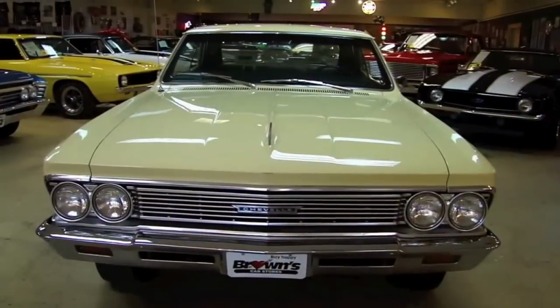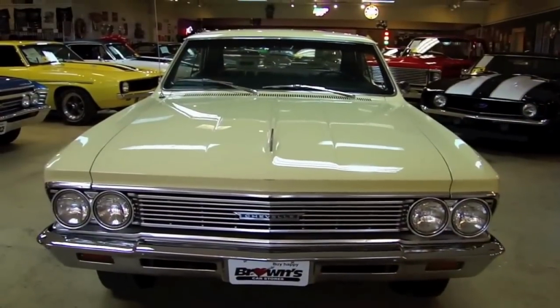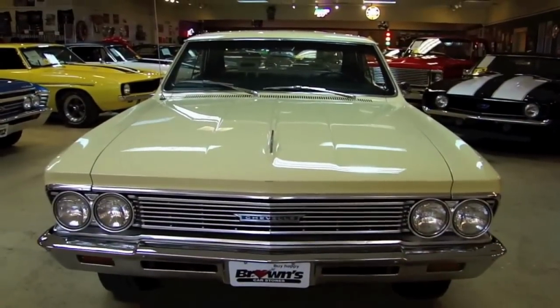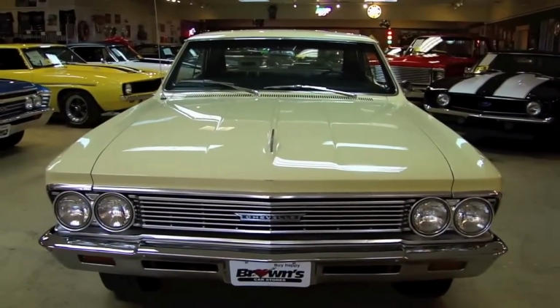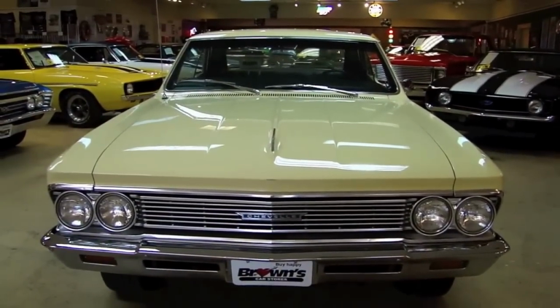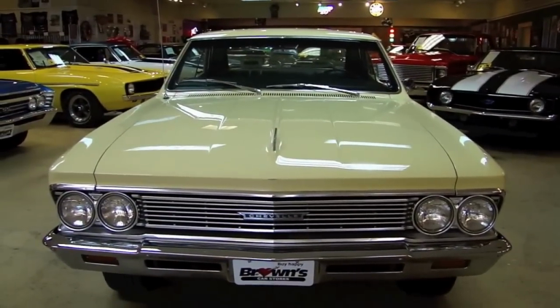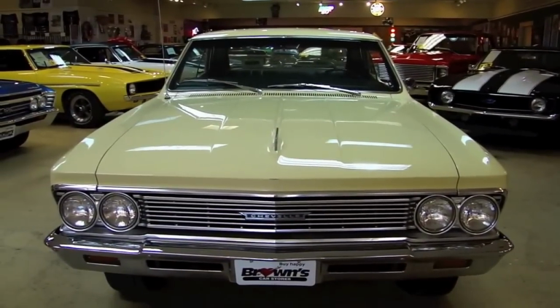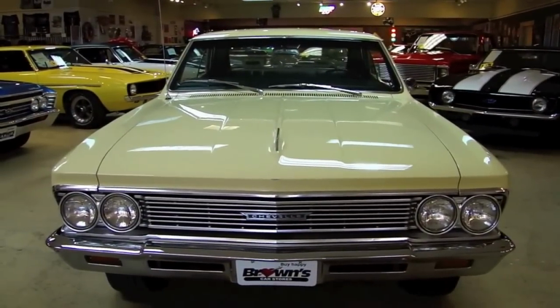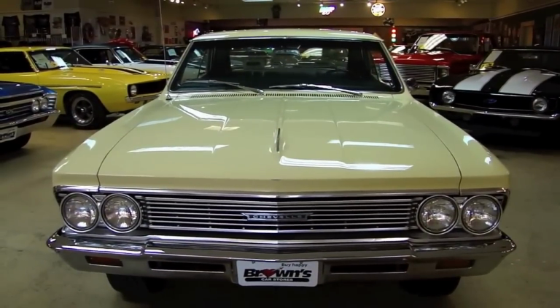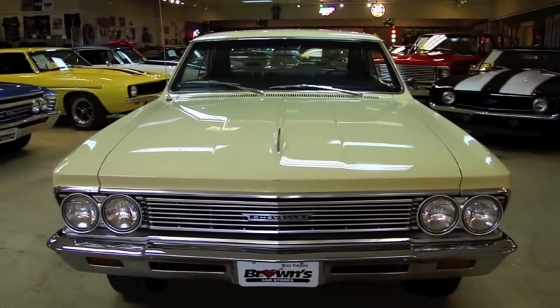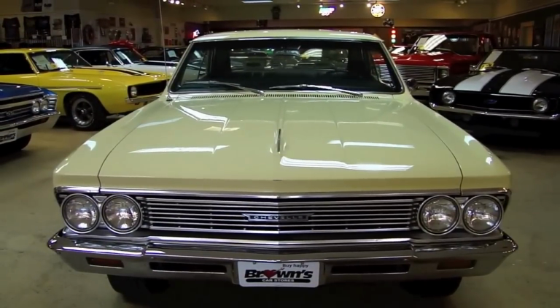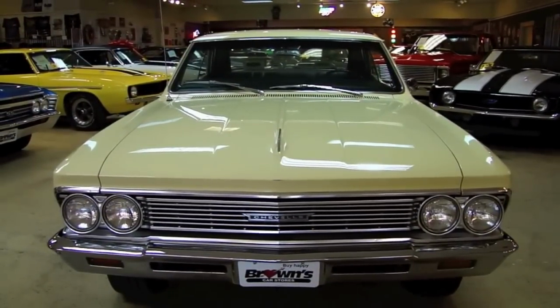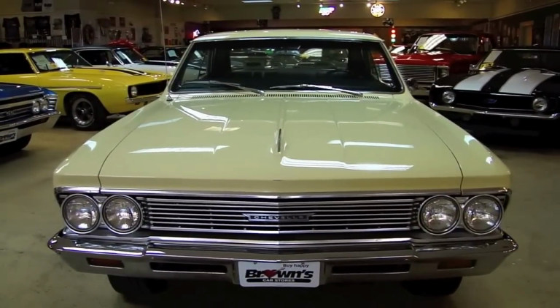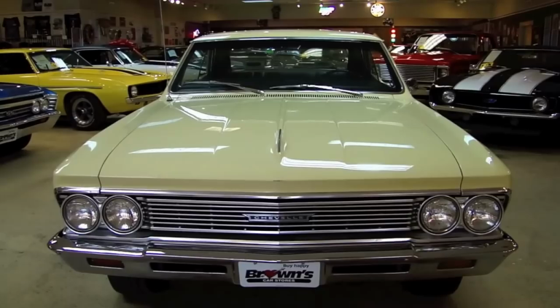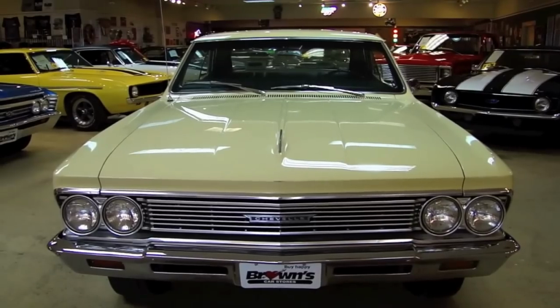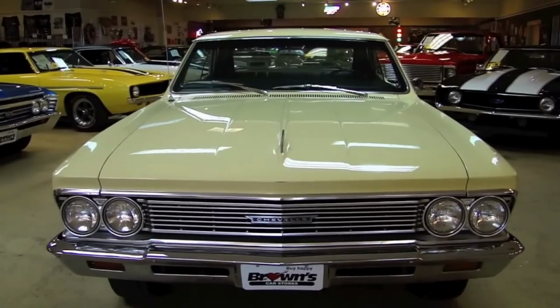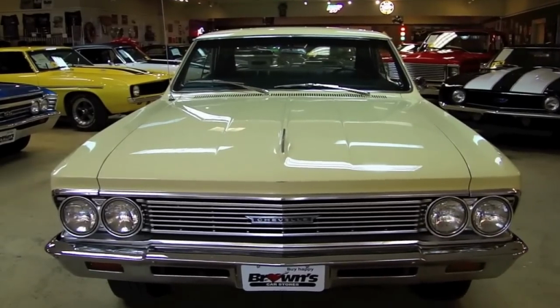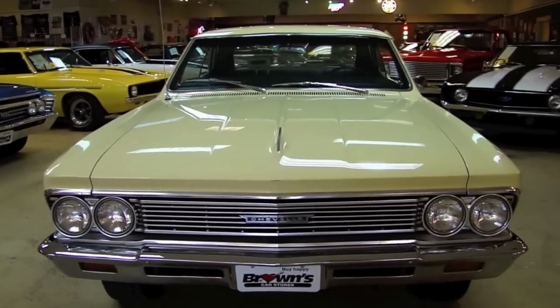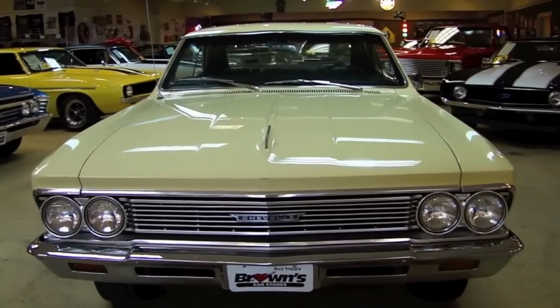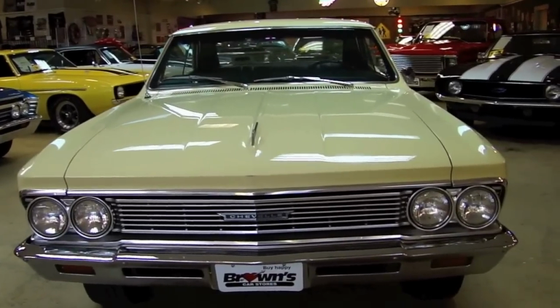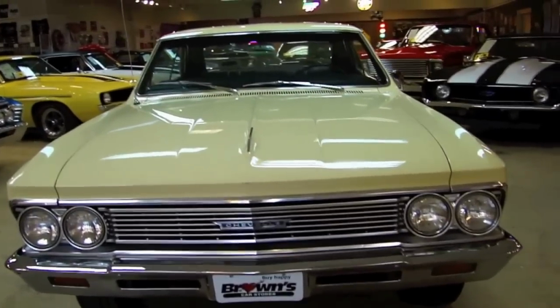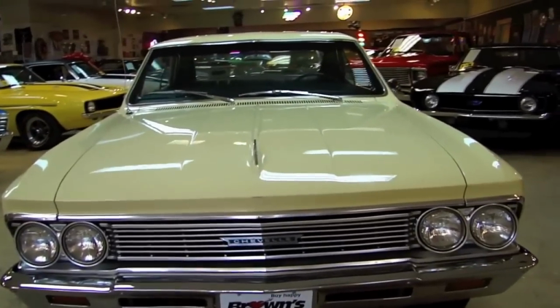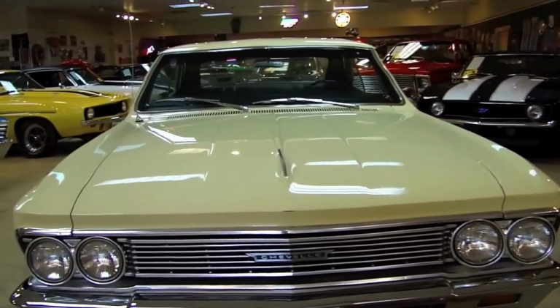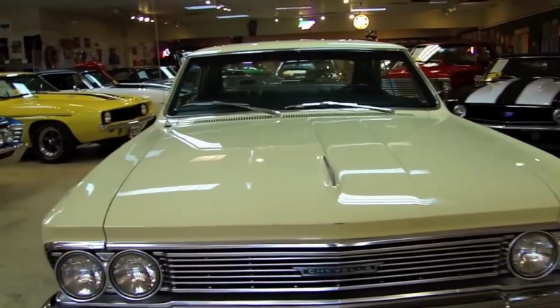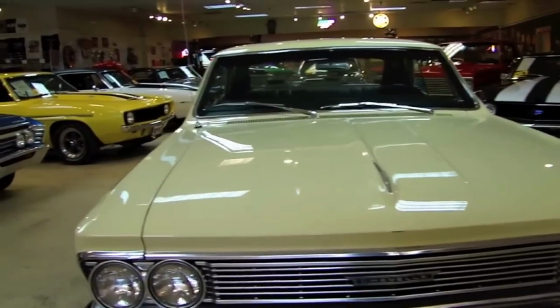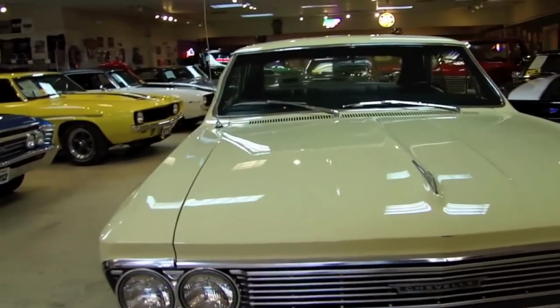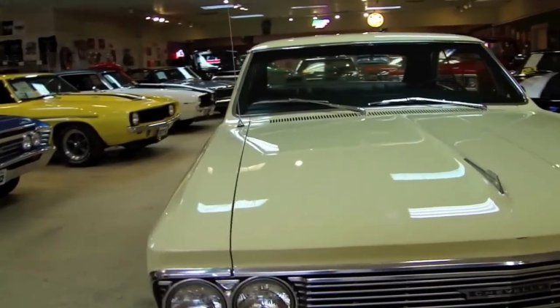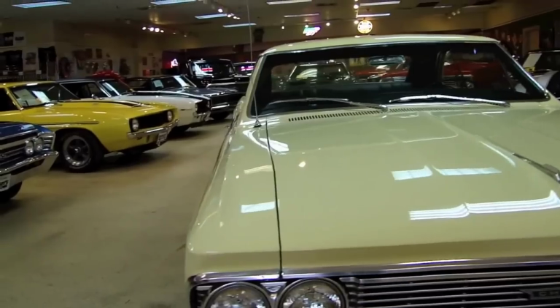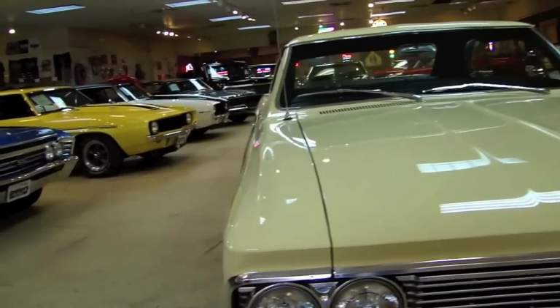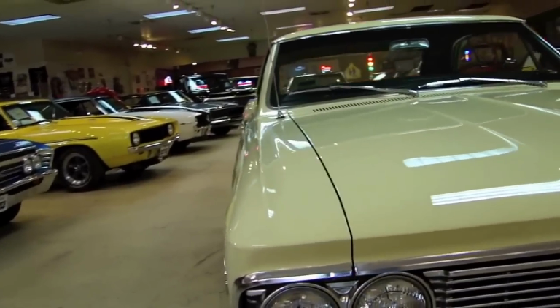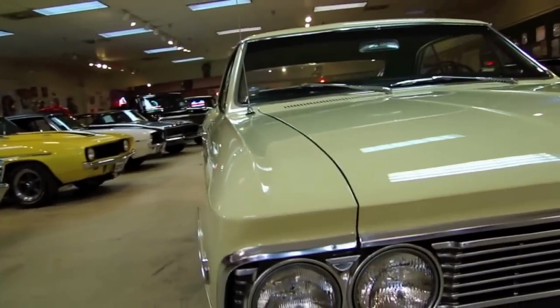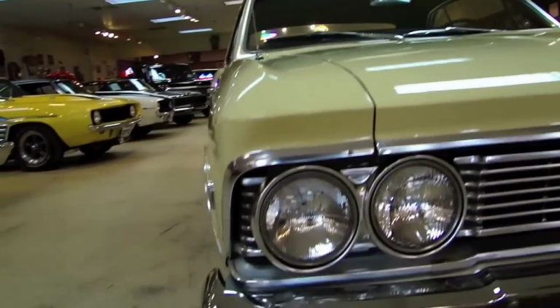Alright, let's go ahead and start up front. For you Chevy fans, this color according to the factory was butternut yellow — kind of a nice change up when it comes to colors.